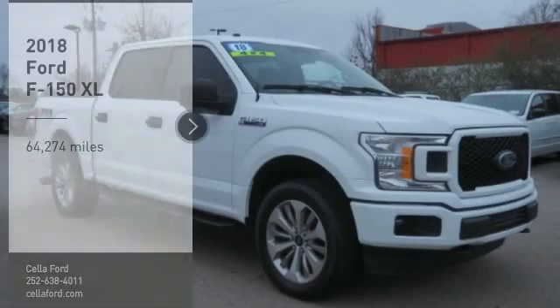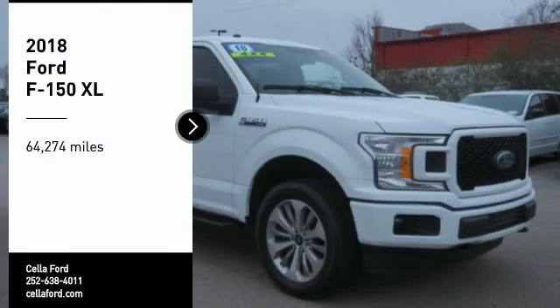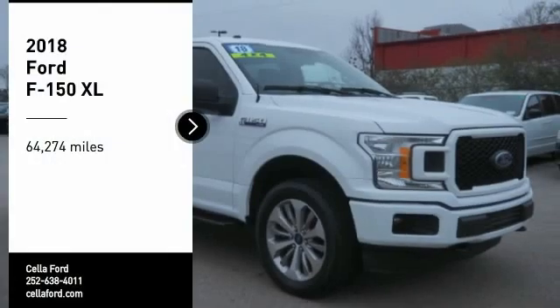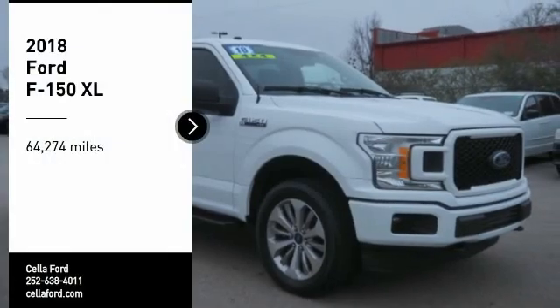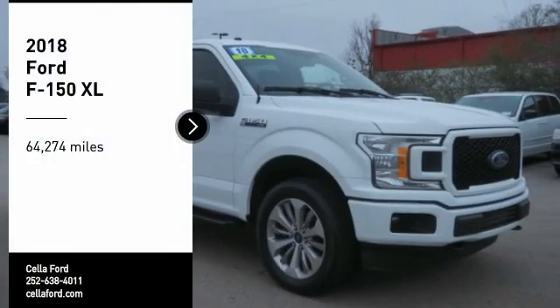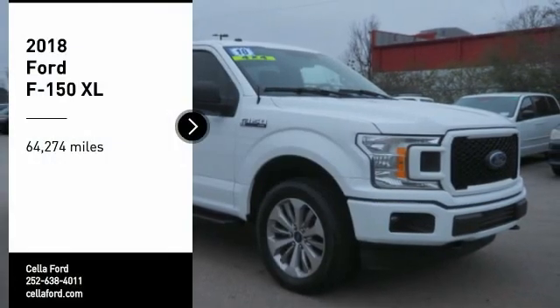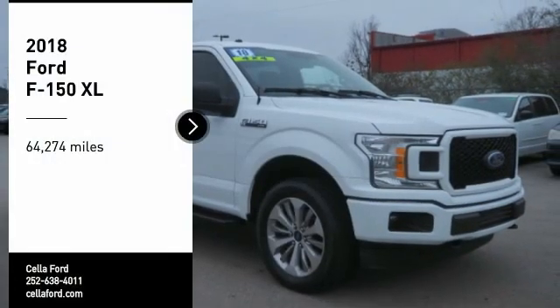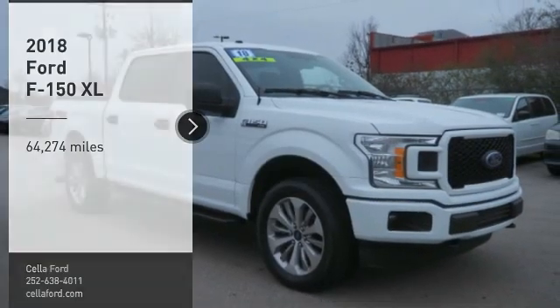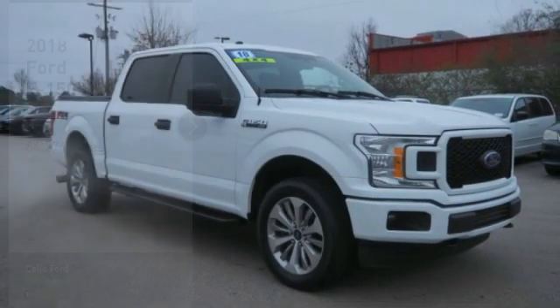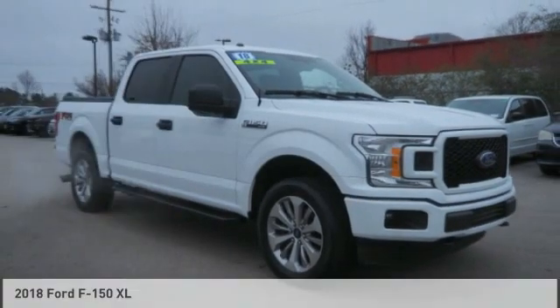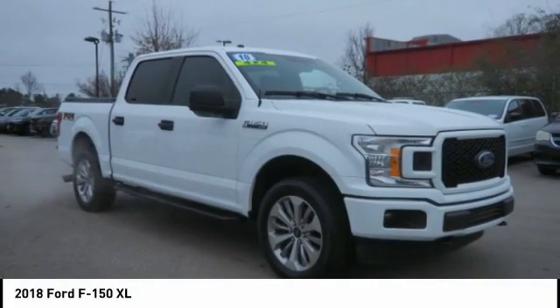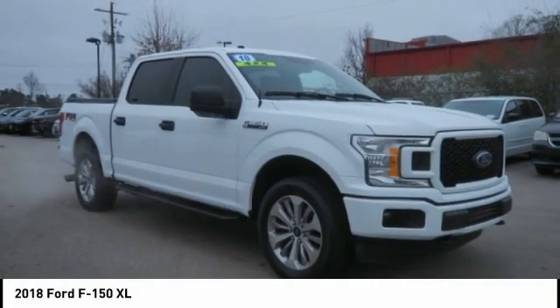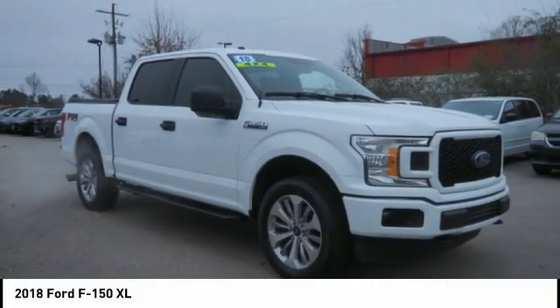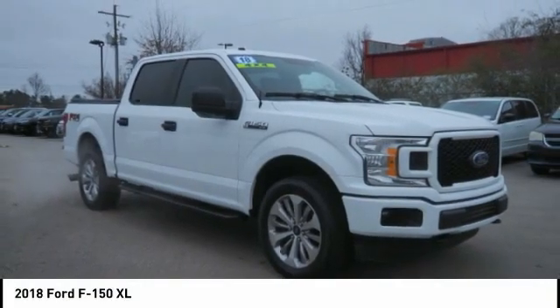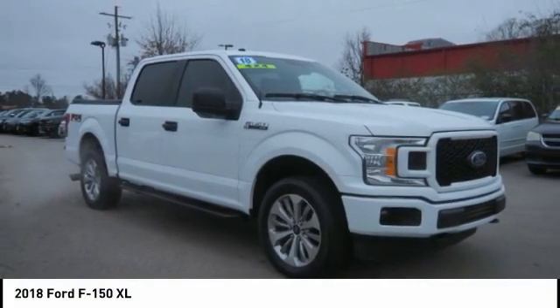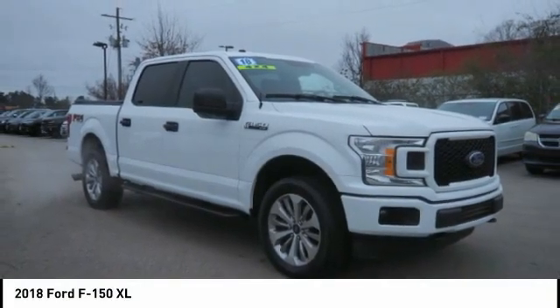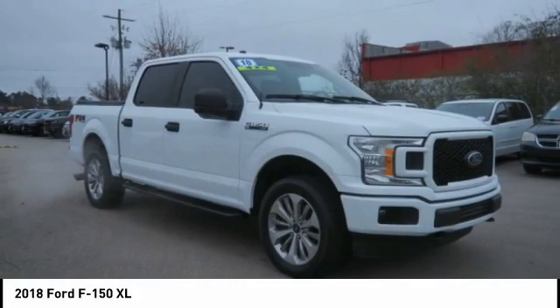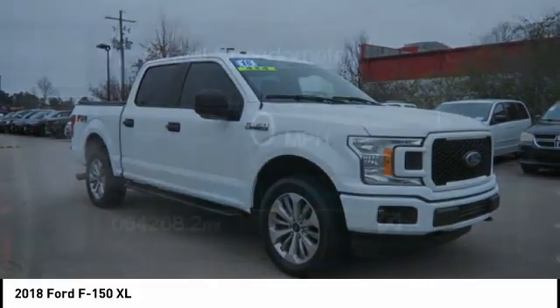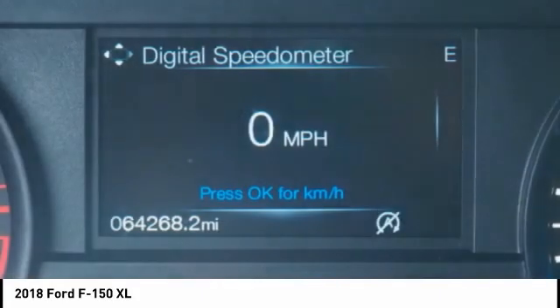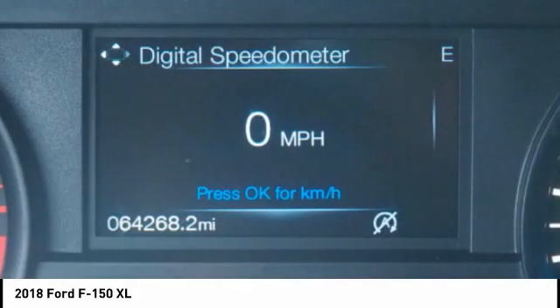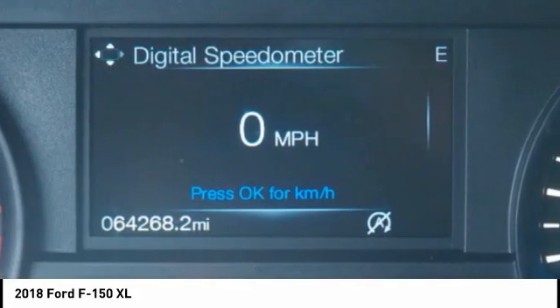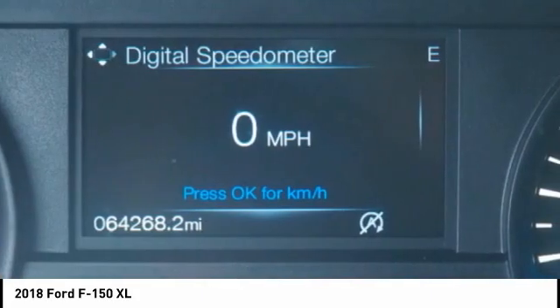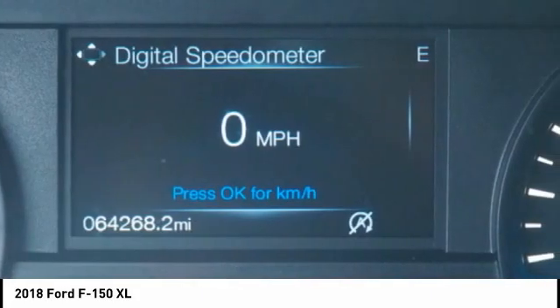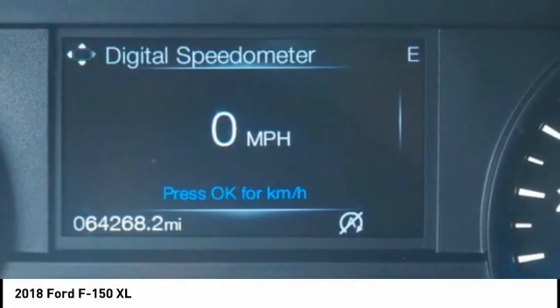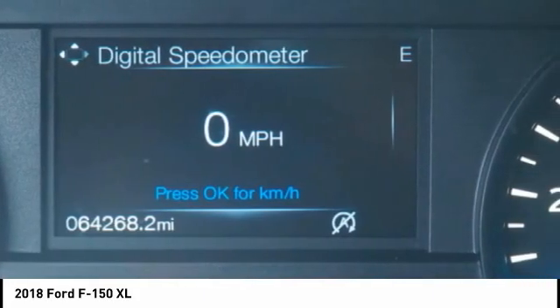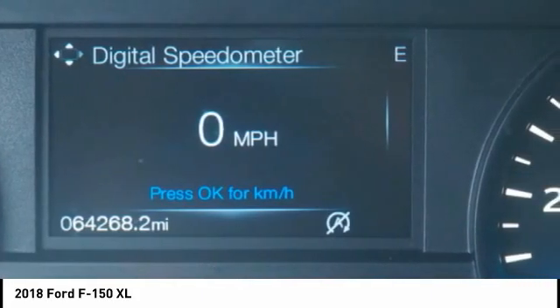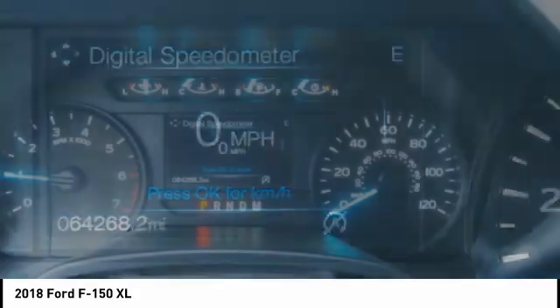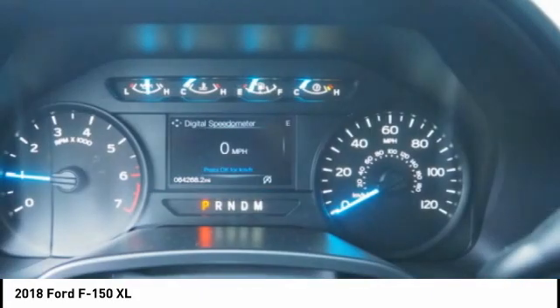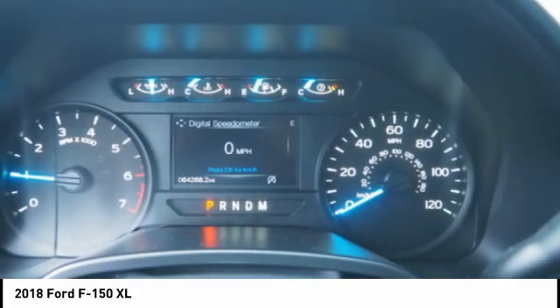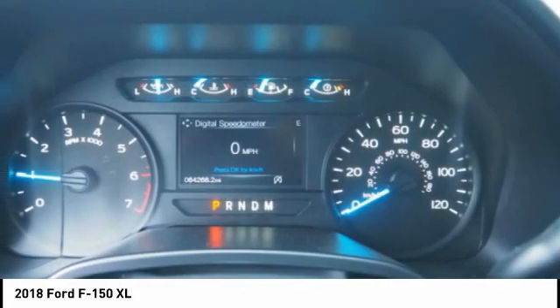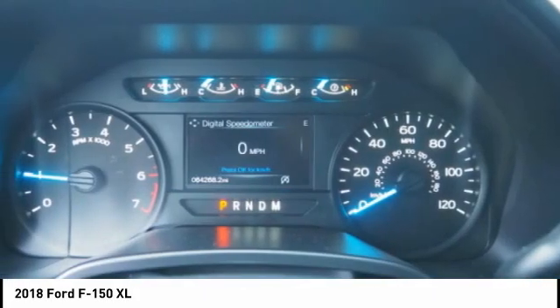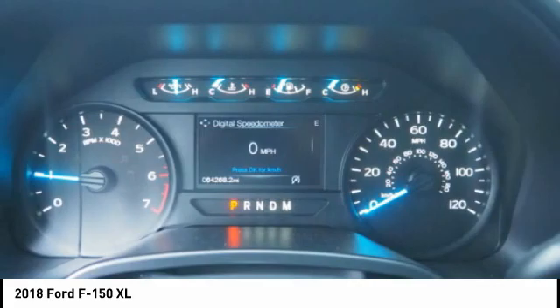Take a ride in the 2018 F-150. A Ford F-150 knows how to handle any situation. It's built to follow orders. No whining.